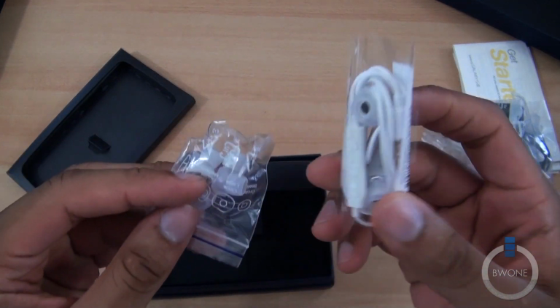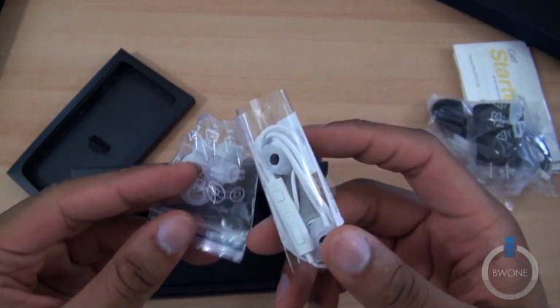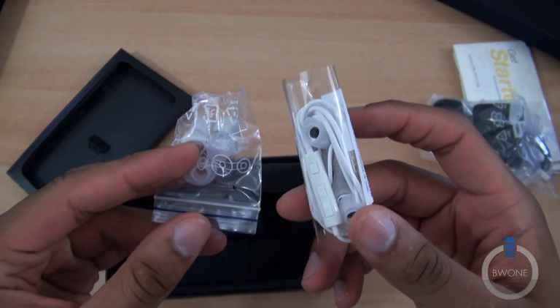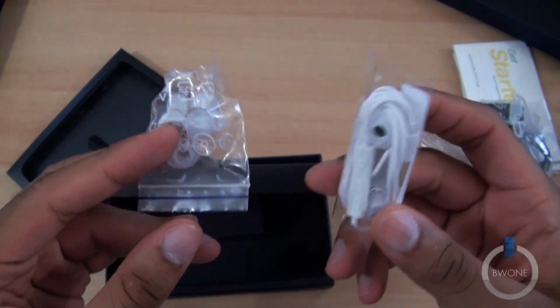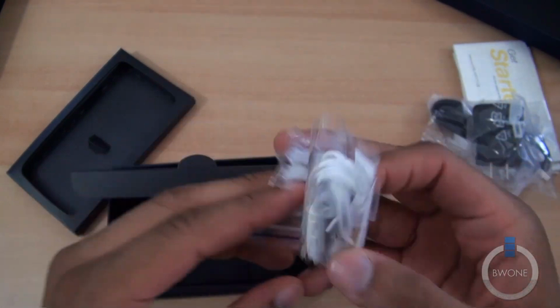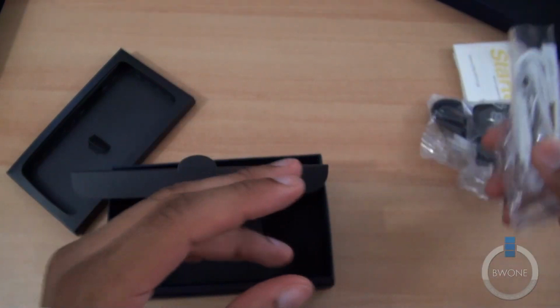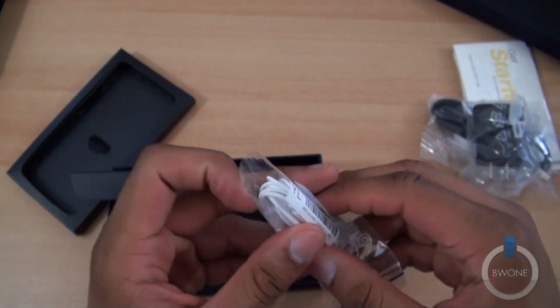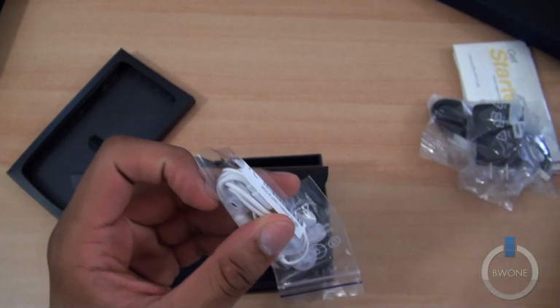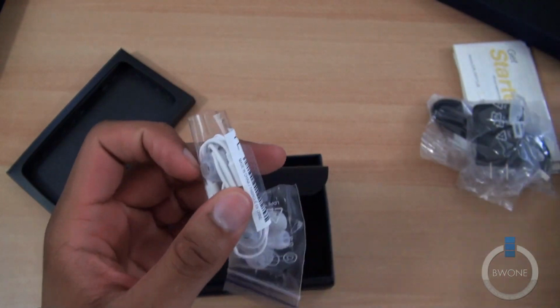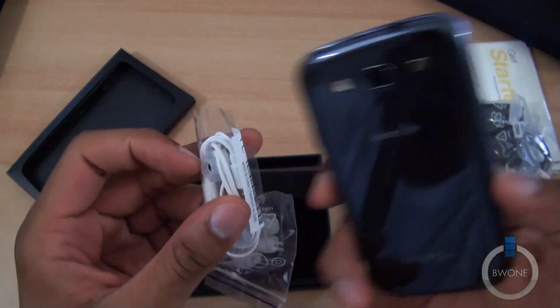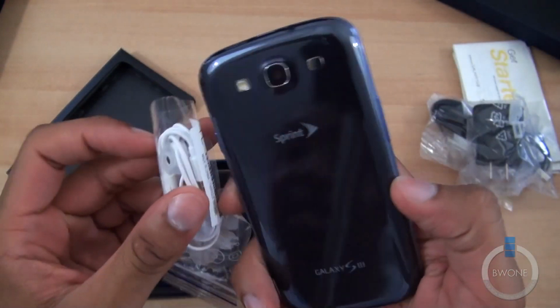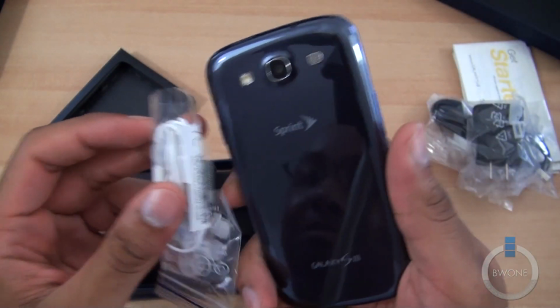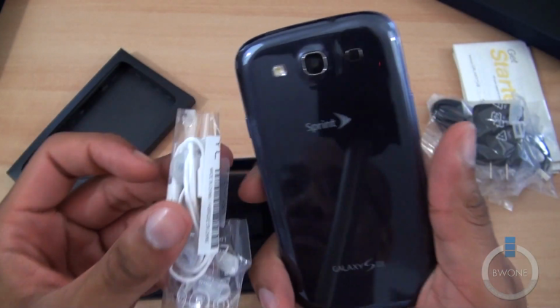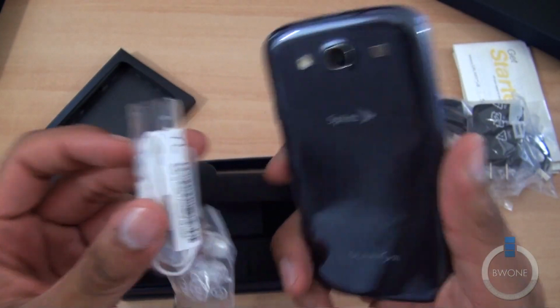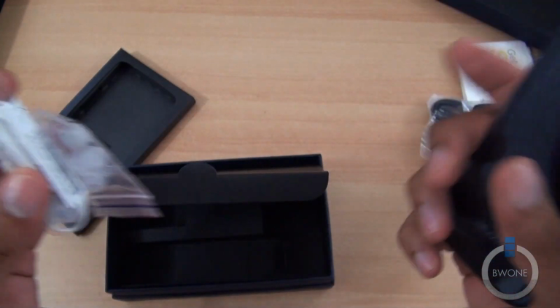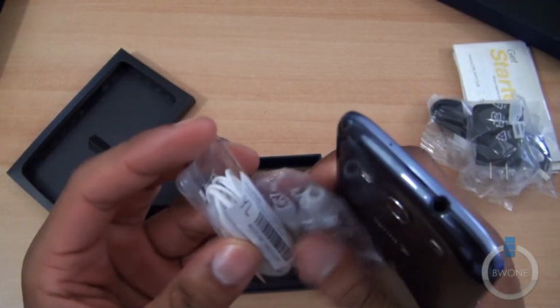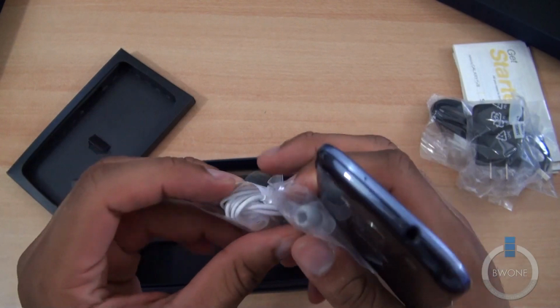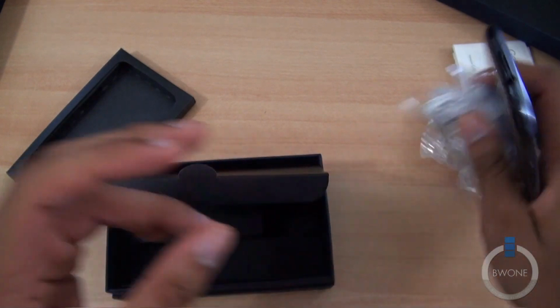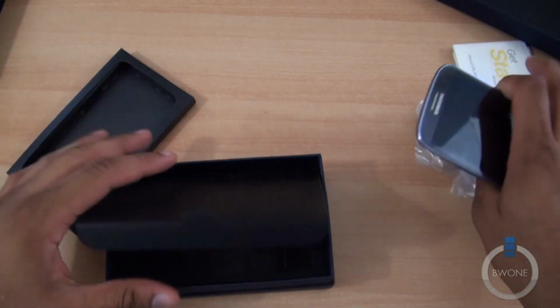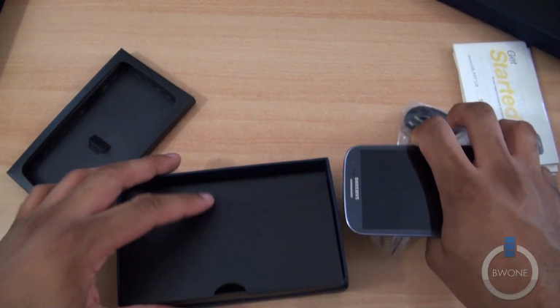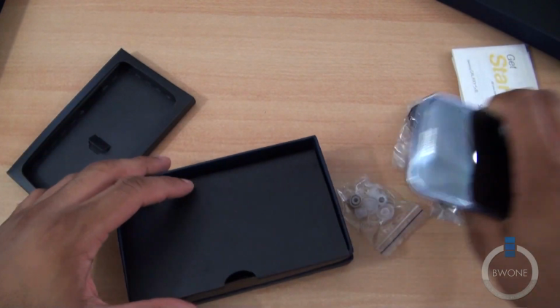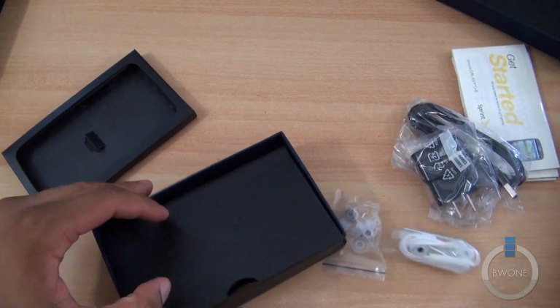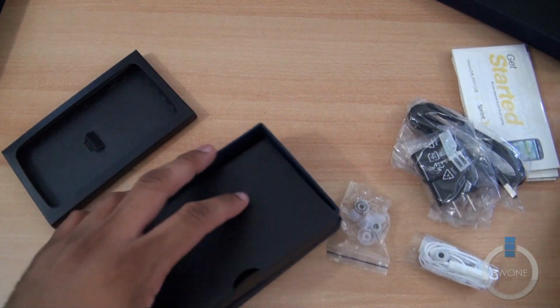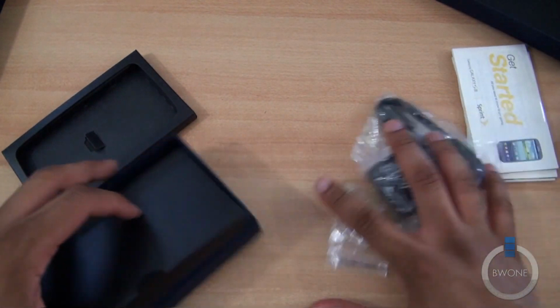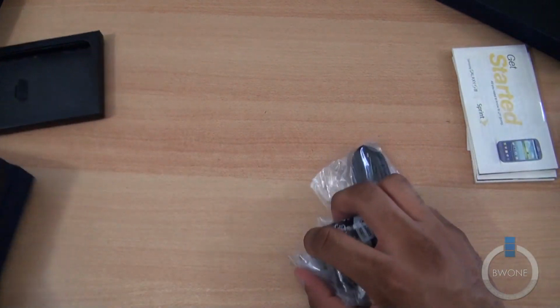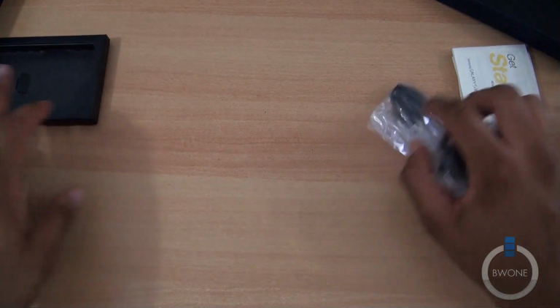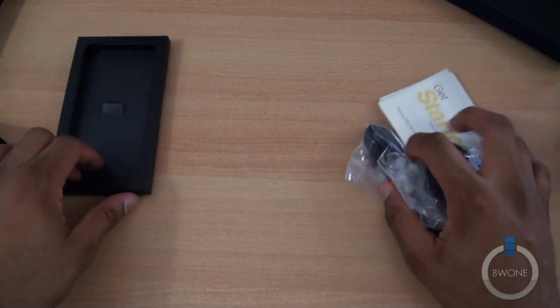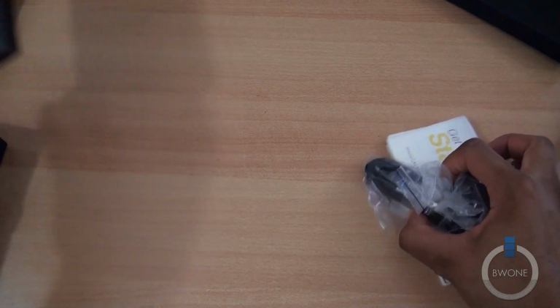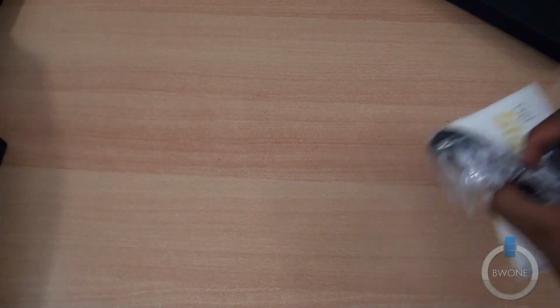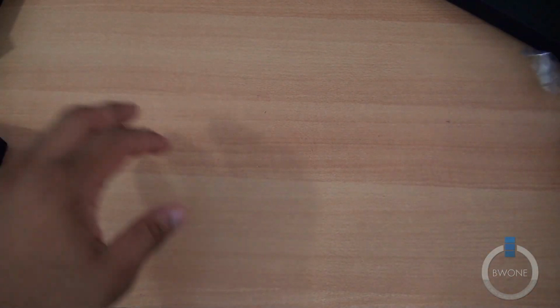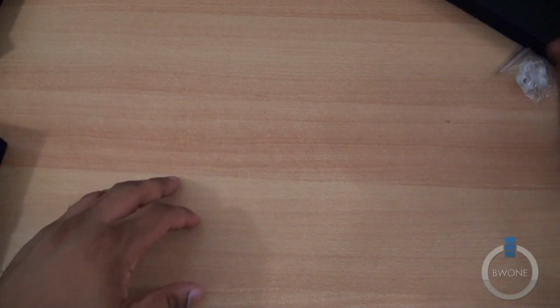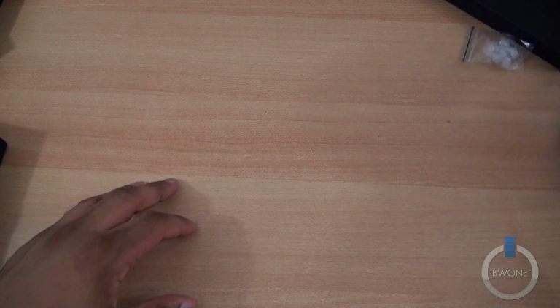You would hope they would maybe match the headphones with the blue here. I just don't get it. Anyways, let's go ahead and continue on with the unboxing.